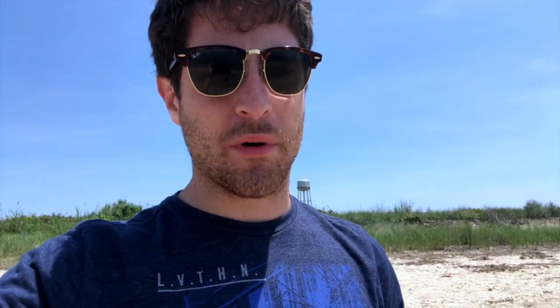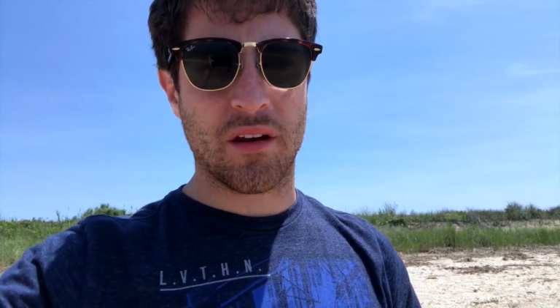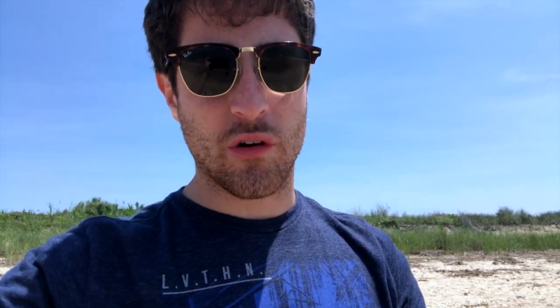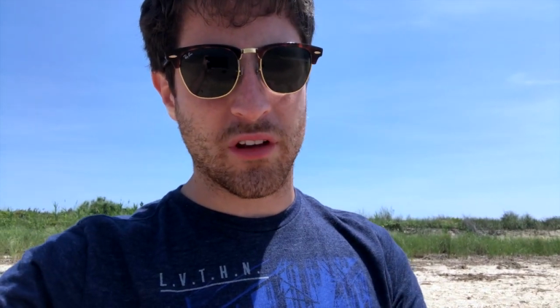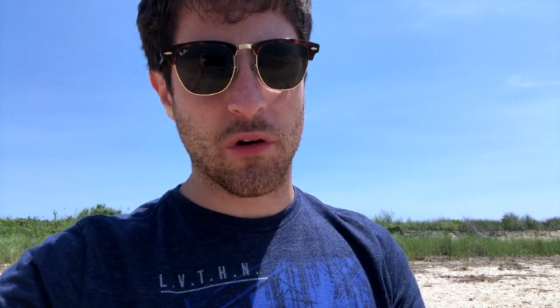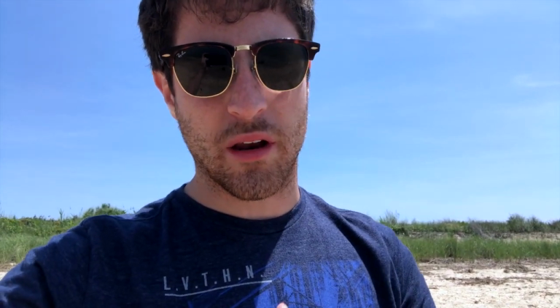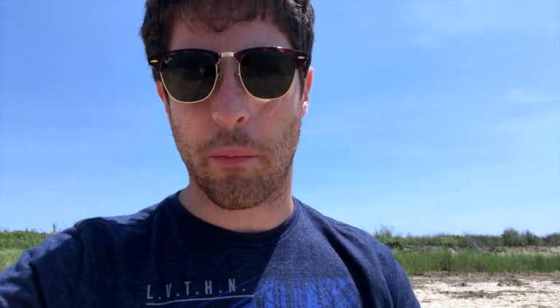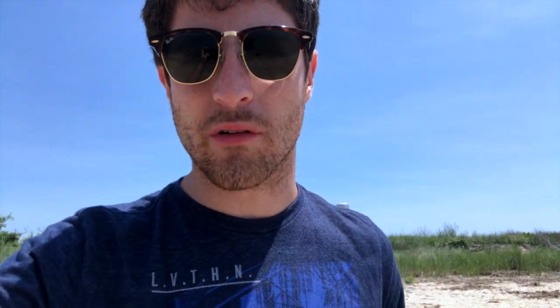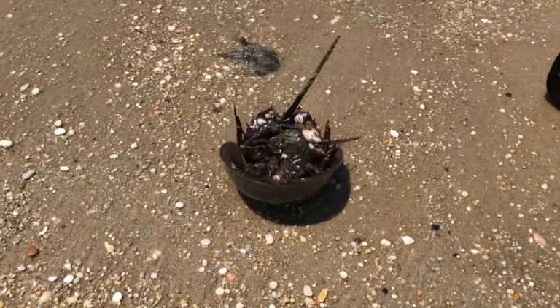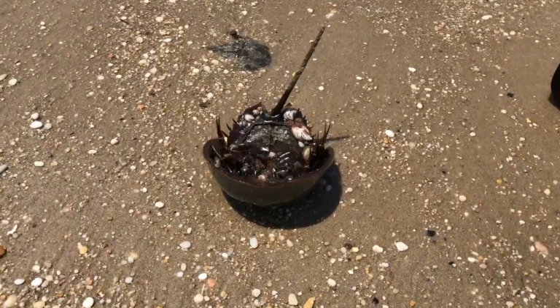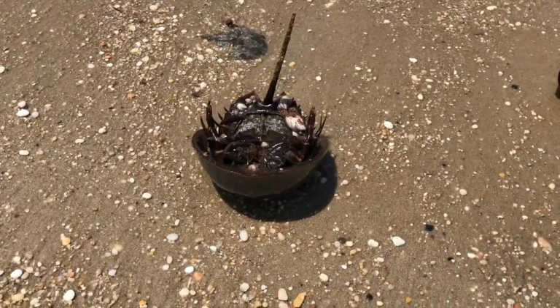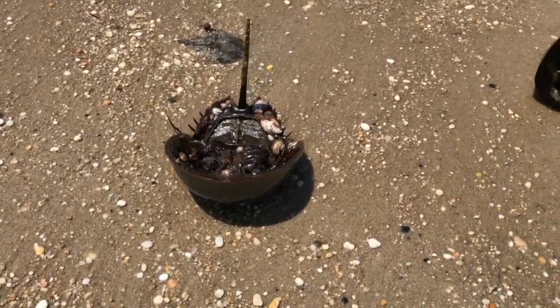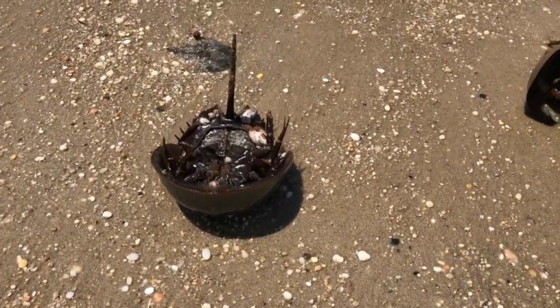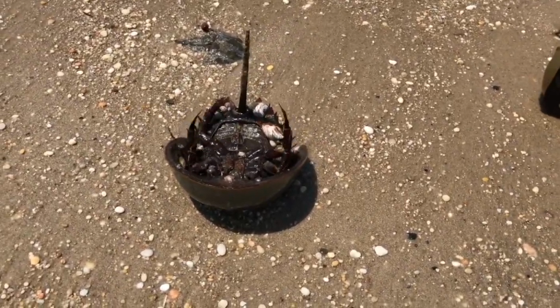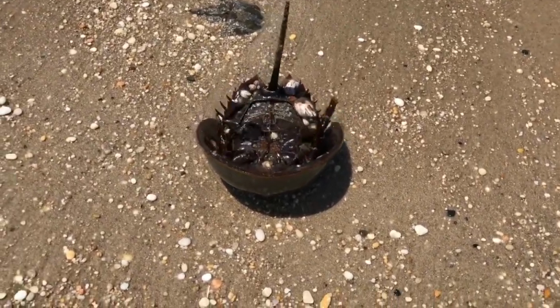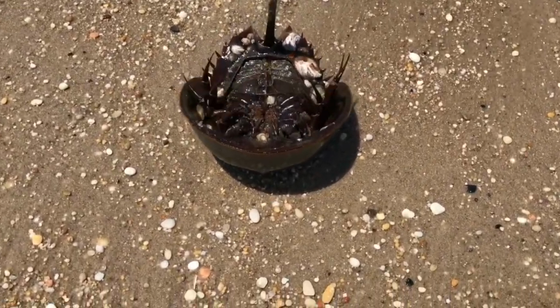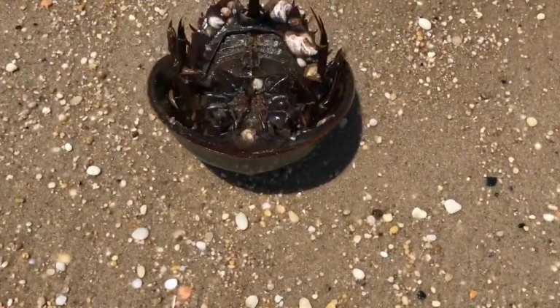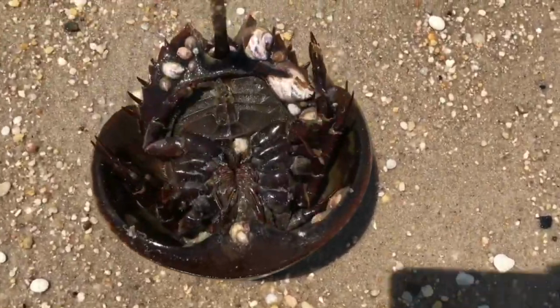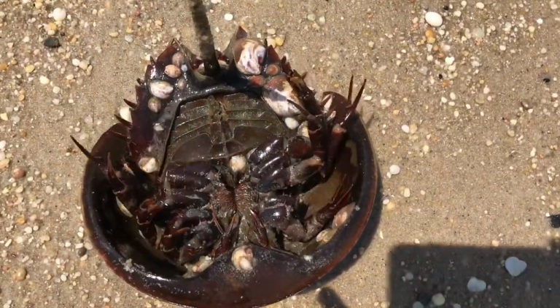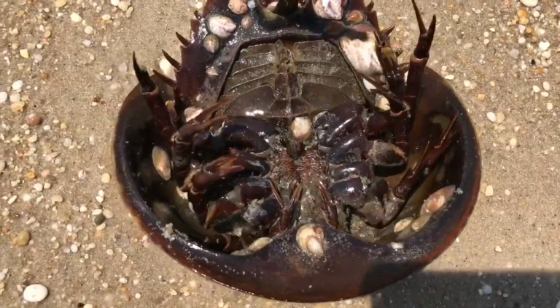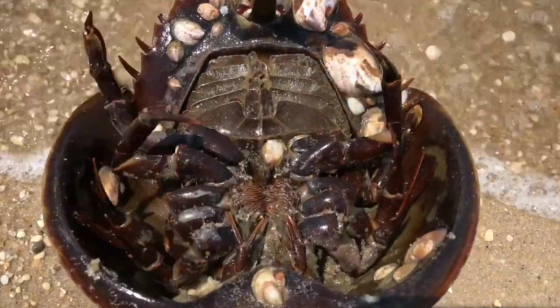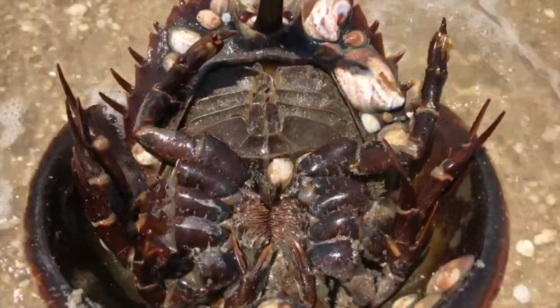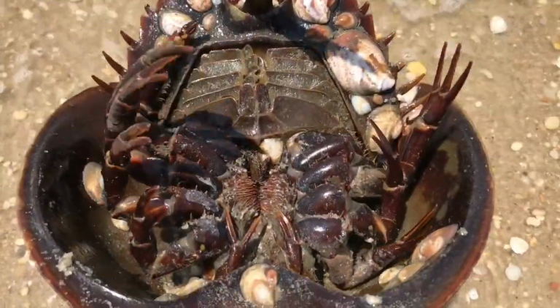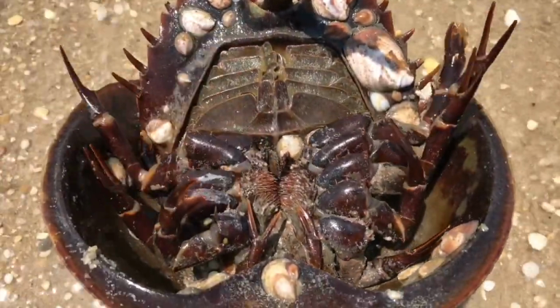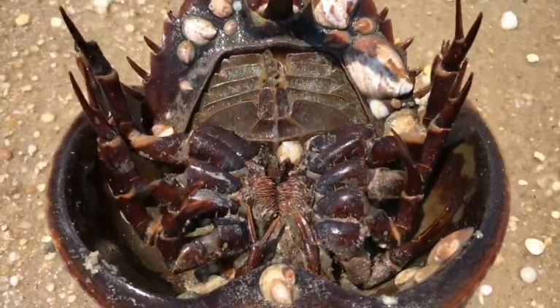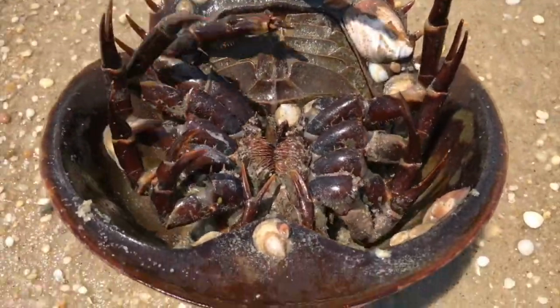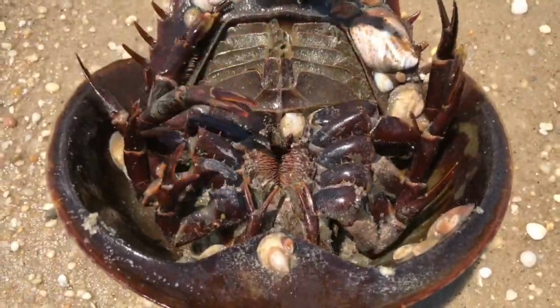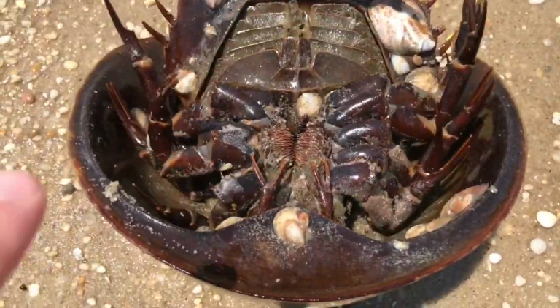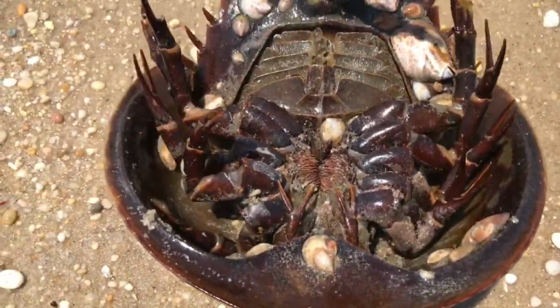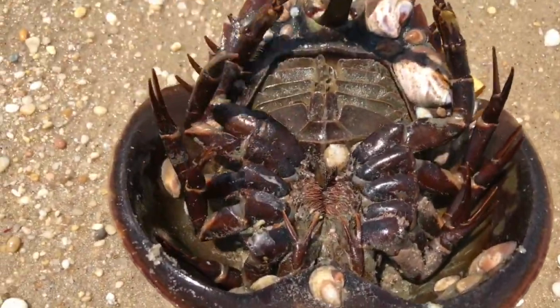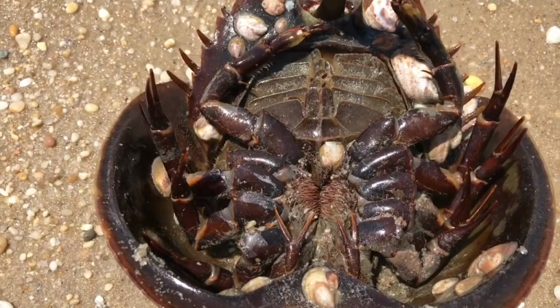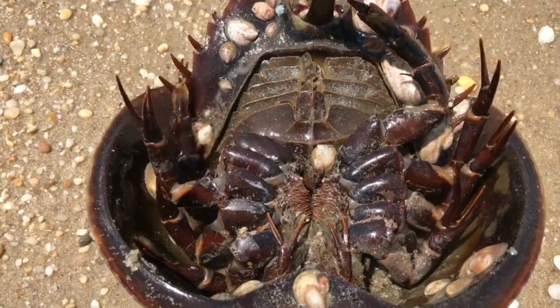I'm going to show you what the inside of one of them looks like, and then I'm going to flip it back over. The little legs and arms are just stomach. And these things won't hurt you — they don't bite you, there's no teeth.